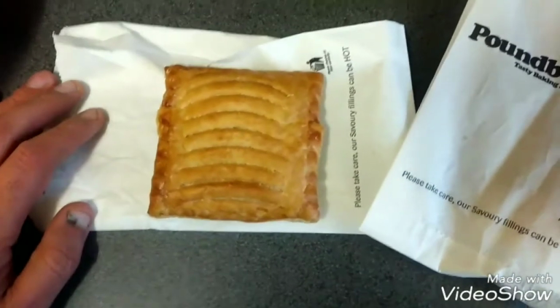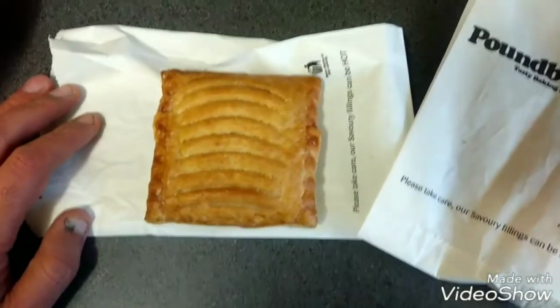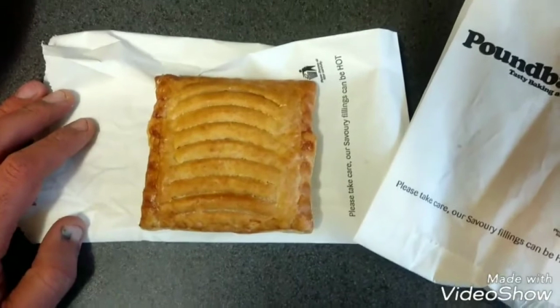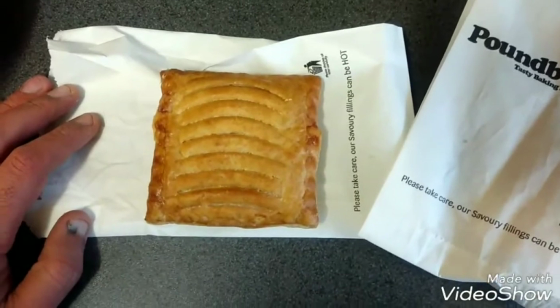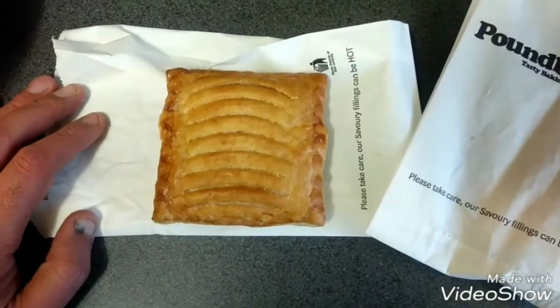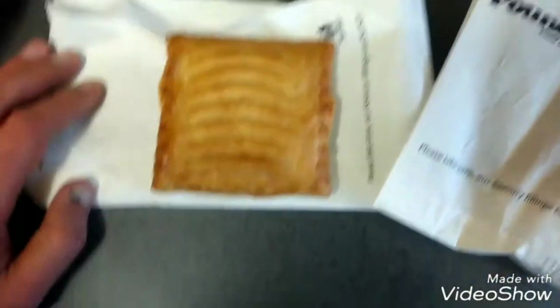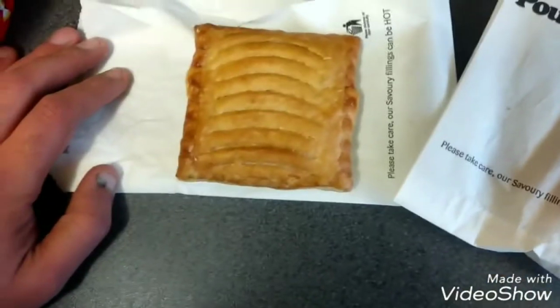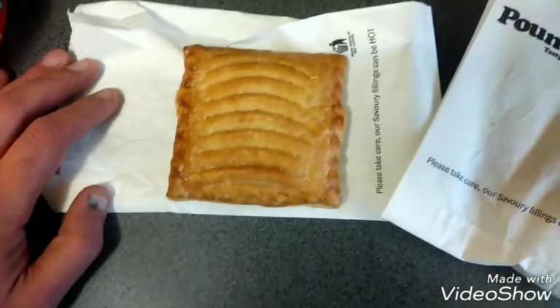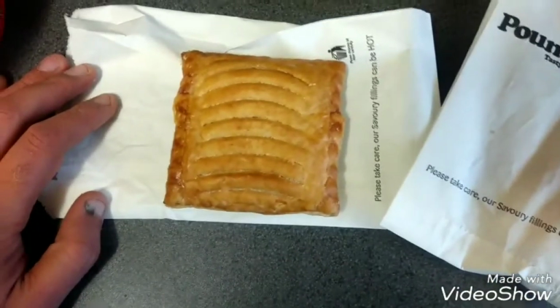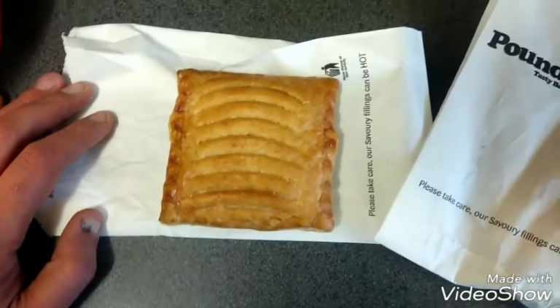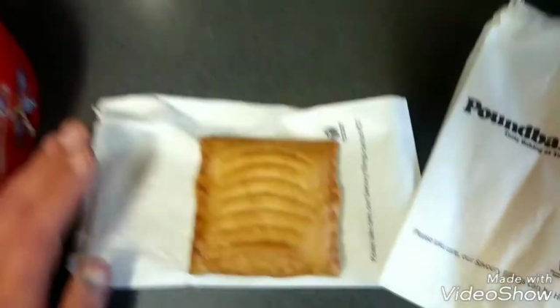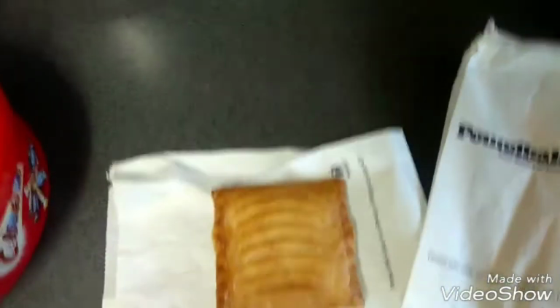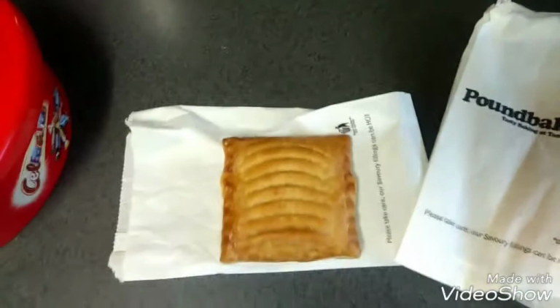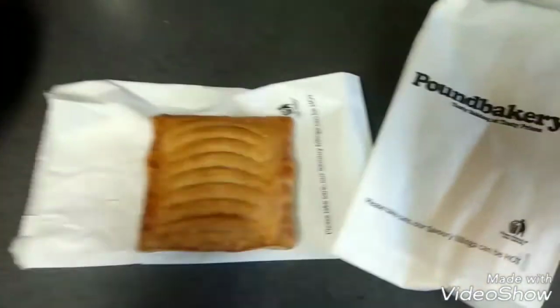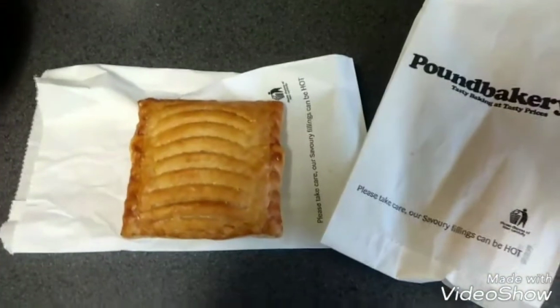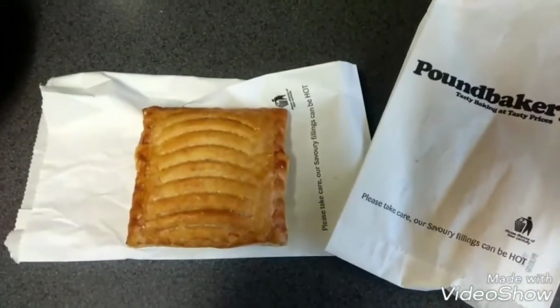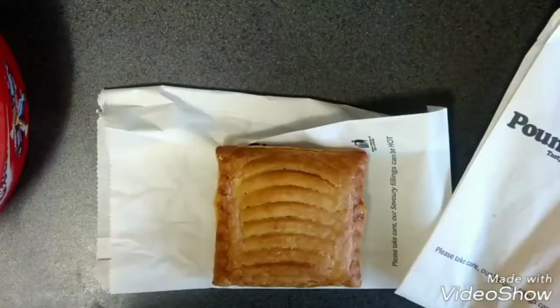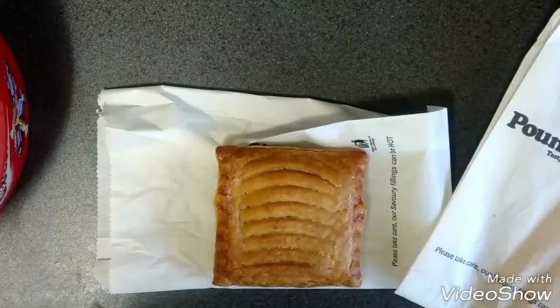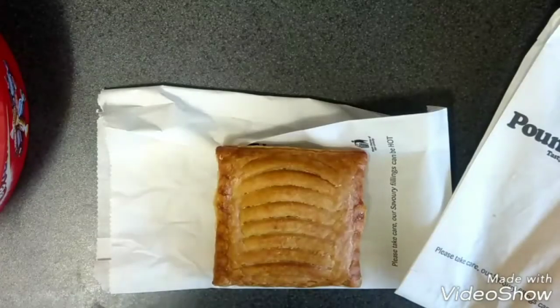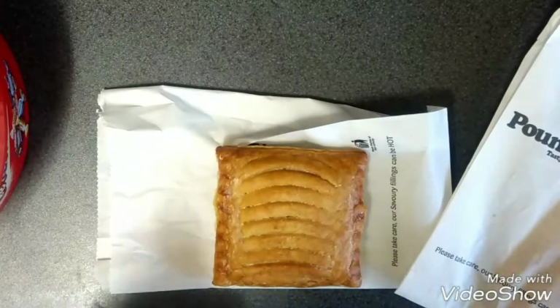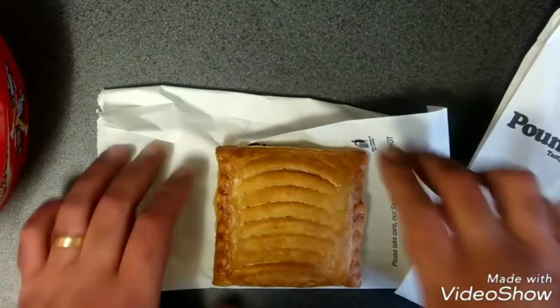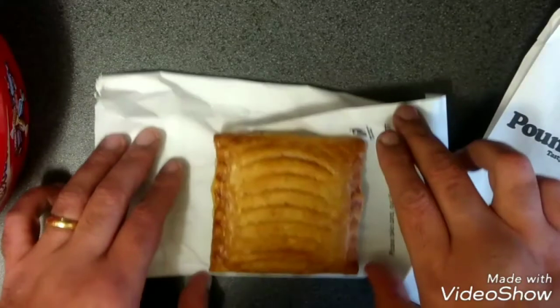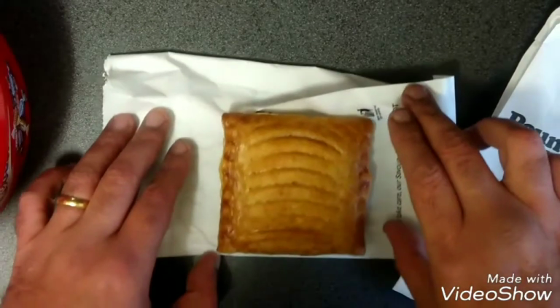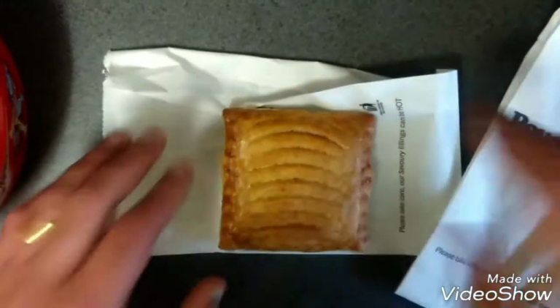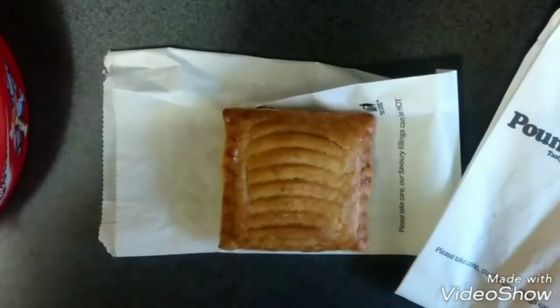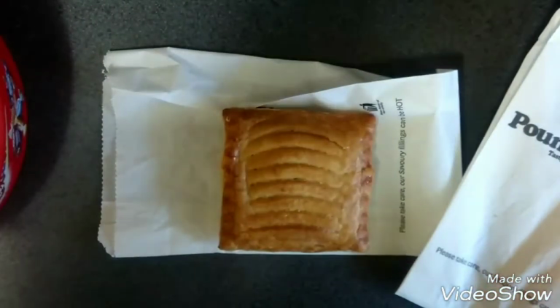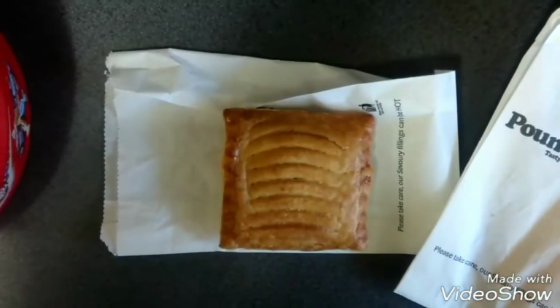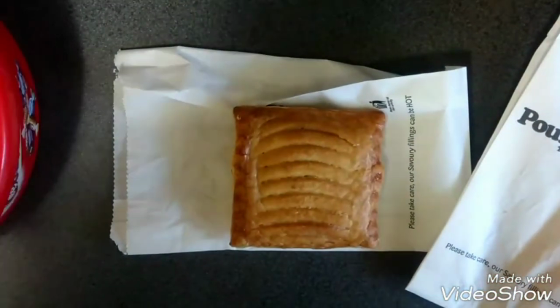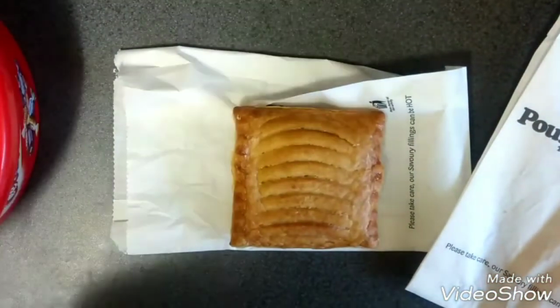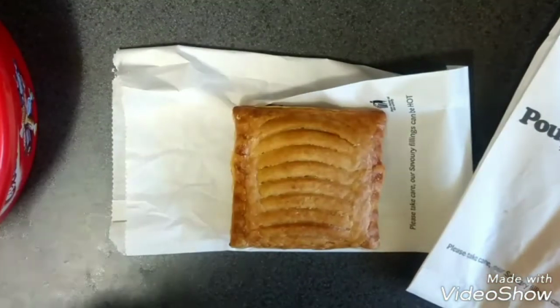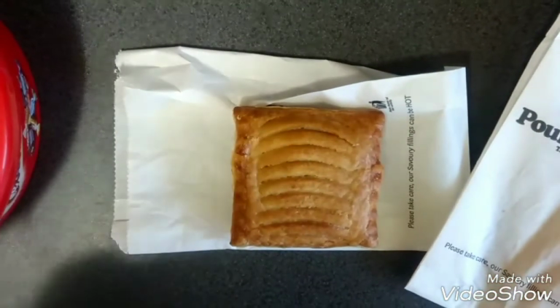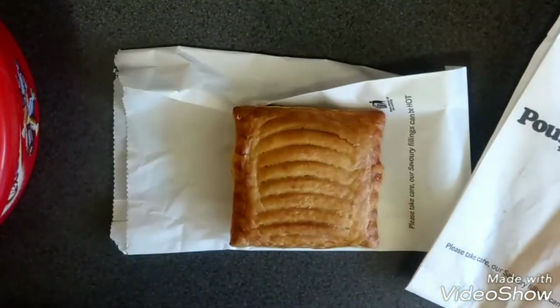Alright, that's your pasta. It was sausage and bean. We've got the camera steady now. I don't know if it's upside down or what. We're back sorted out now guys.